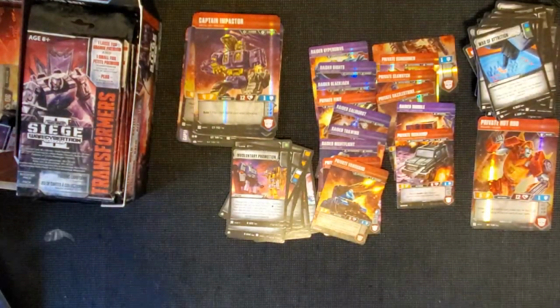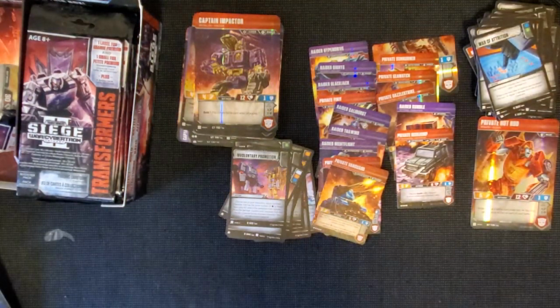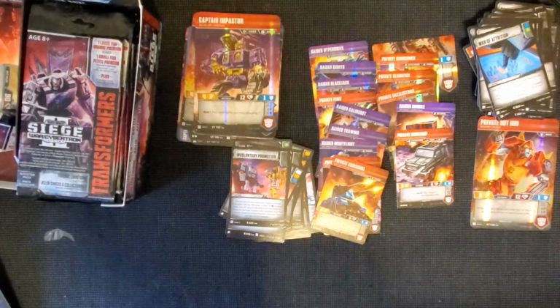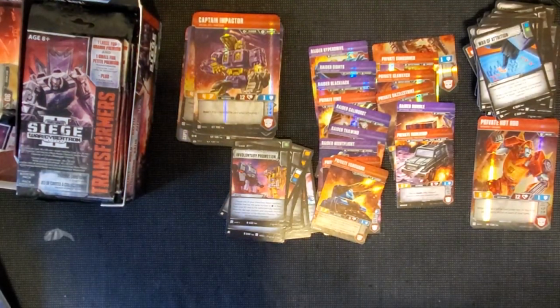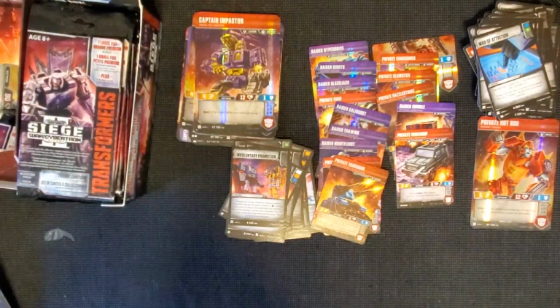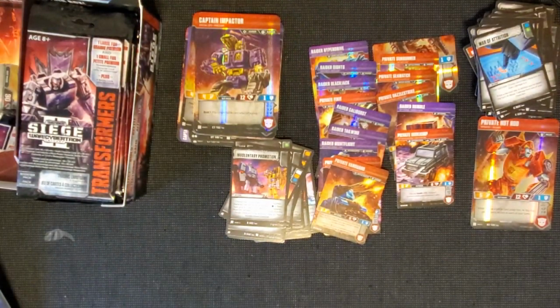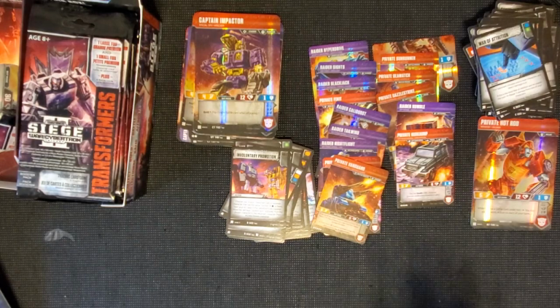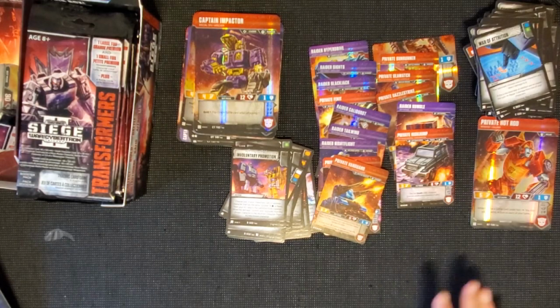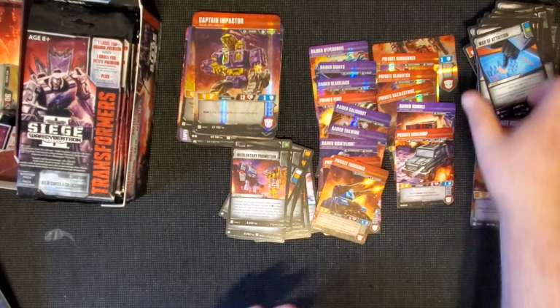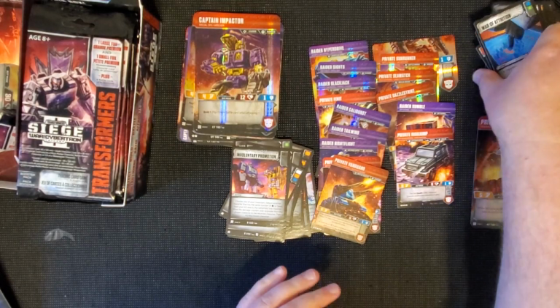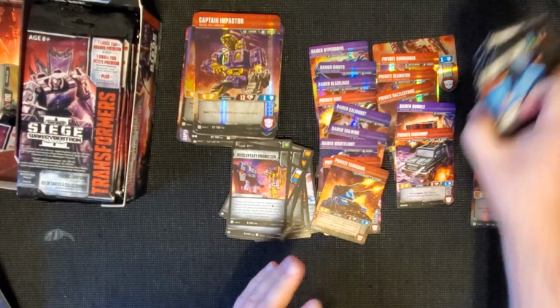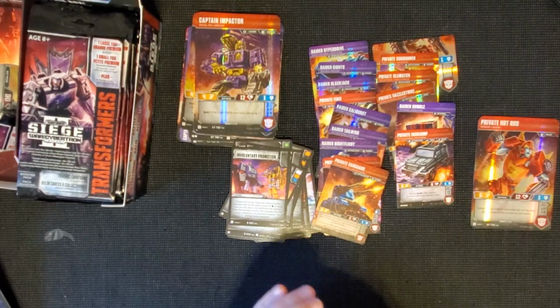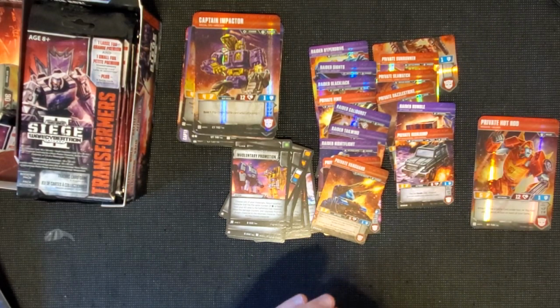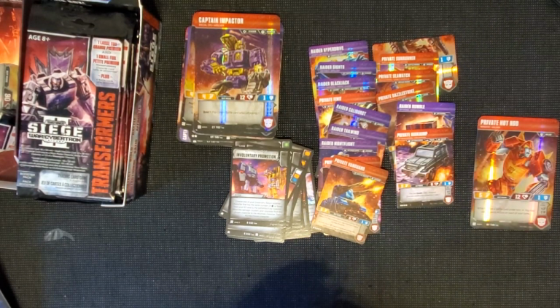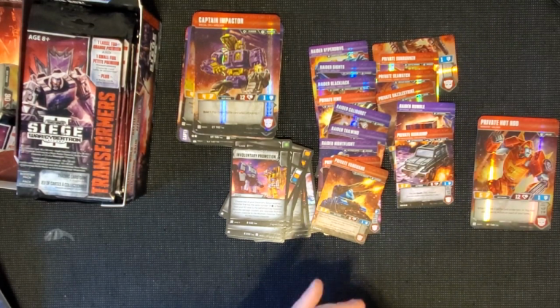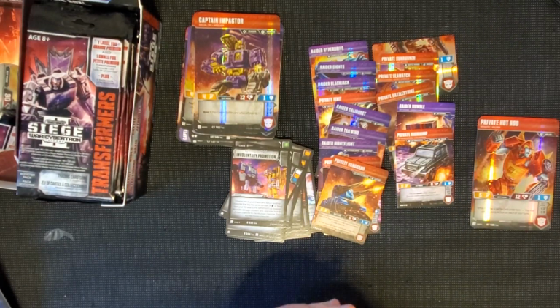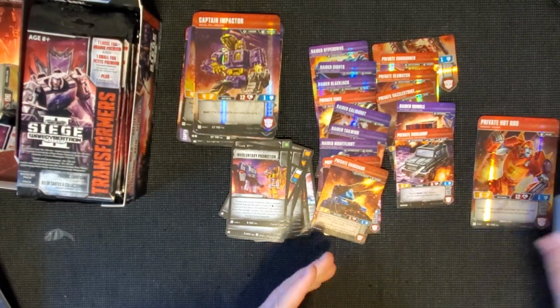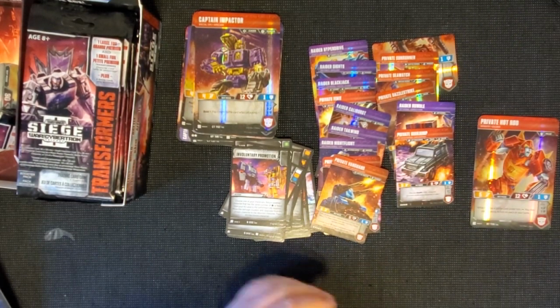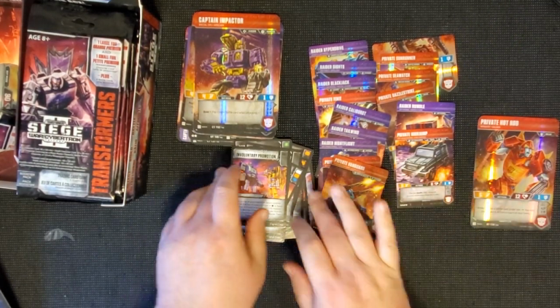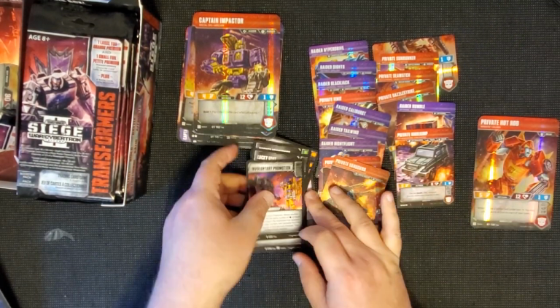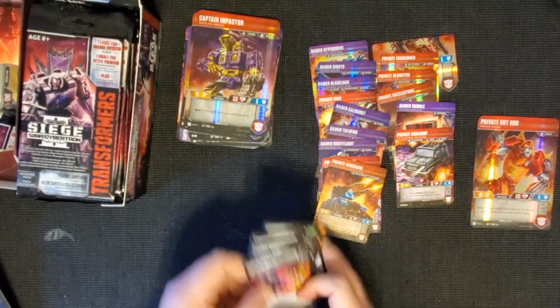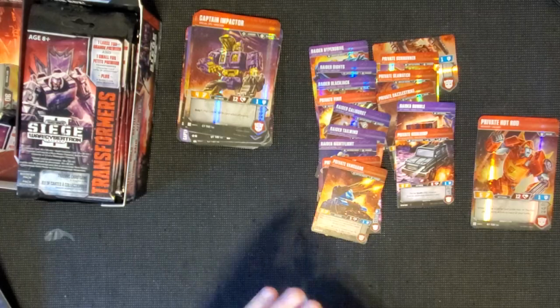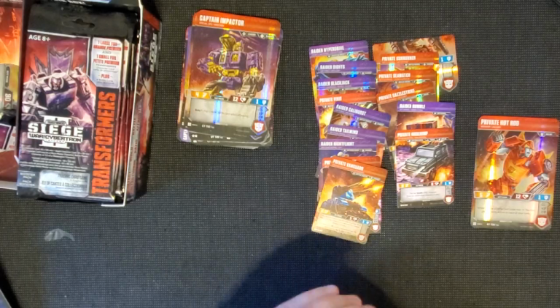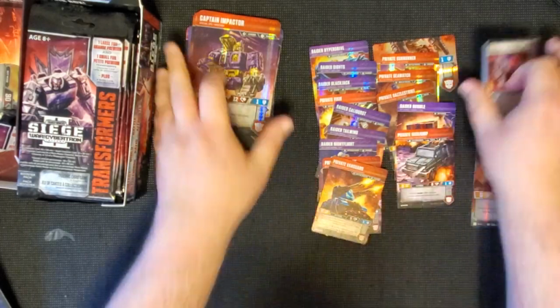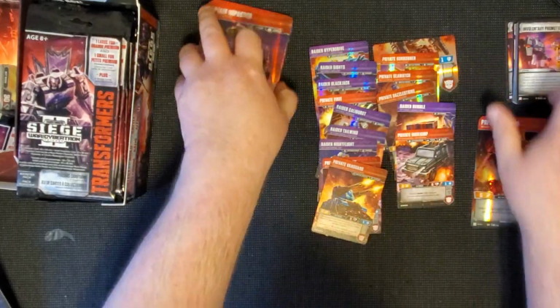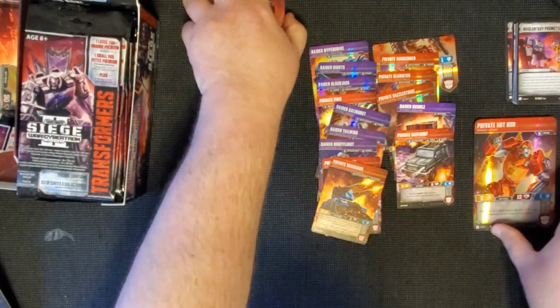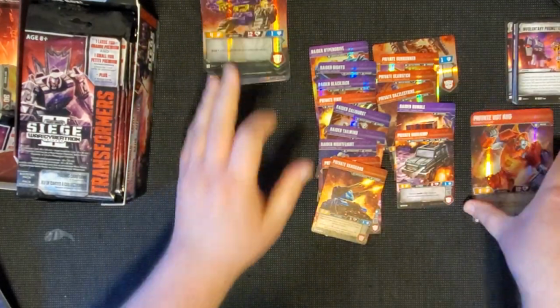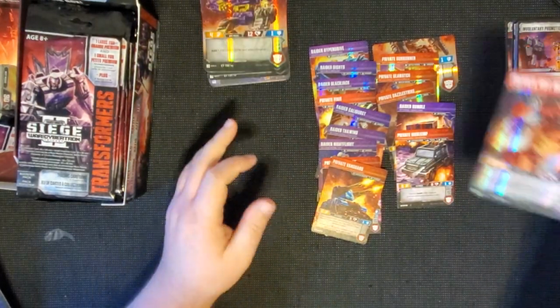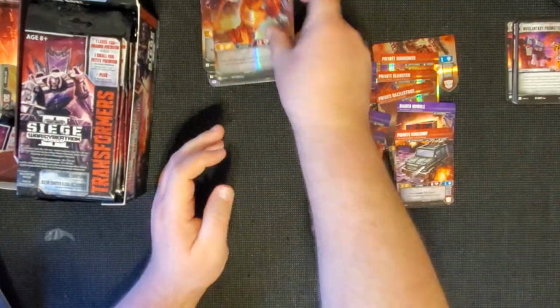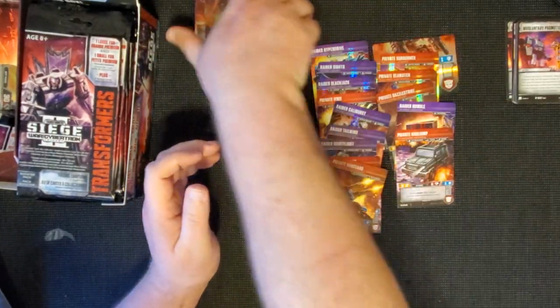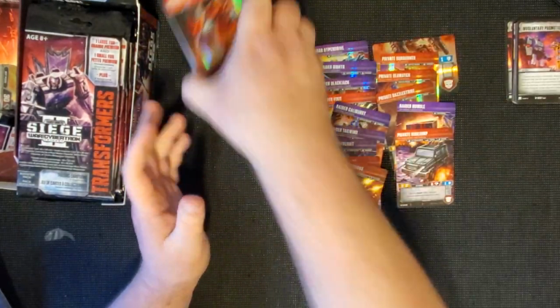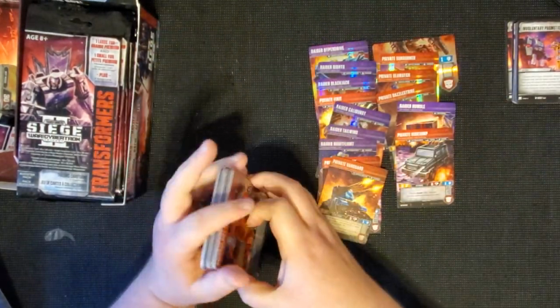Relentless Invasion - that's what we're looking for, need the card to play Trypticon. Pincer Movement - a great card for Soundwave and his little flunkies. And Involuntary Promotion - that's a great card. So that's all done, I'm going to move all this stuff to the side. Character cards are going to stay right over here.